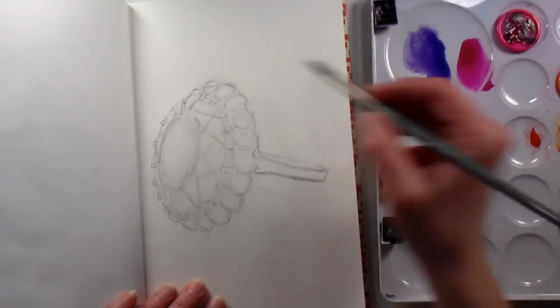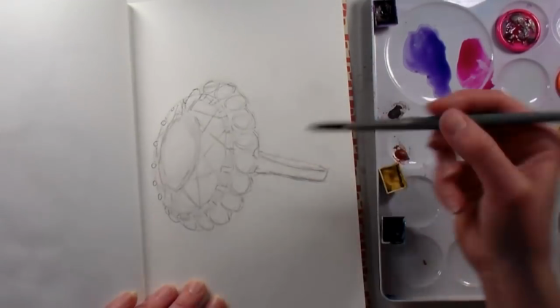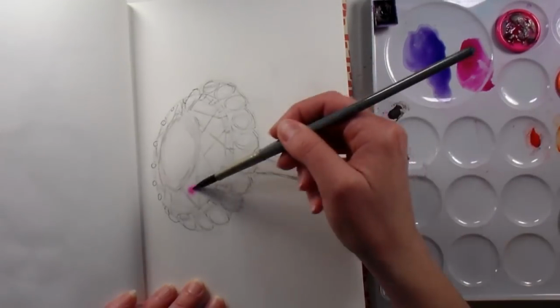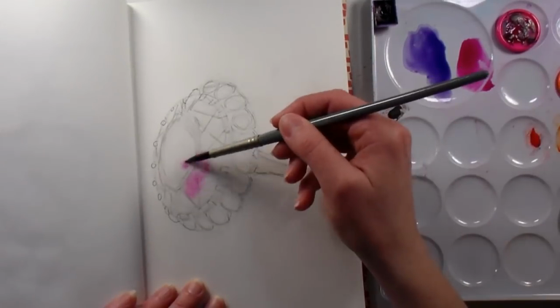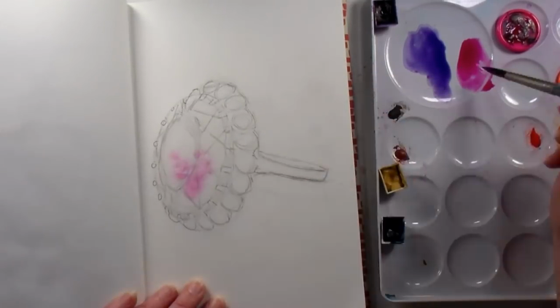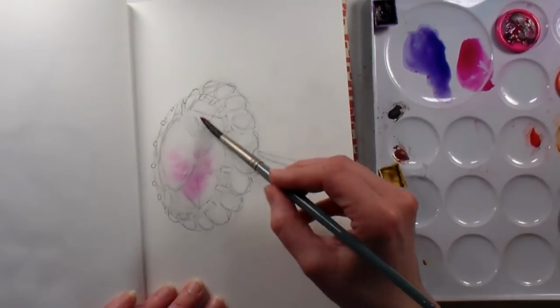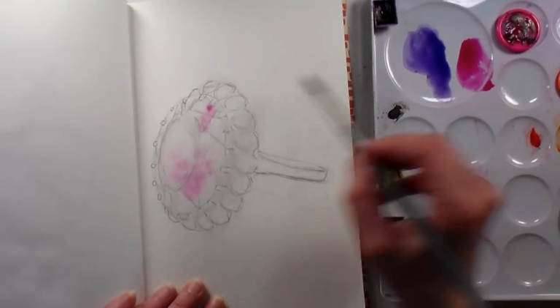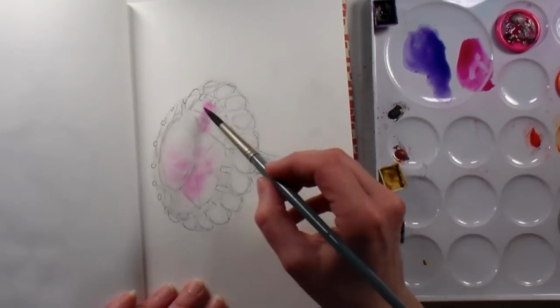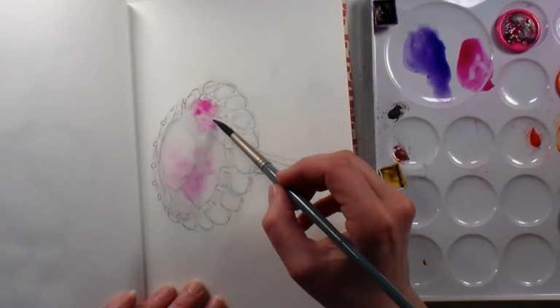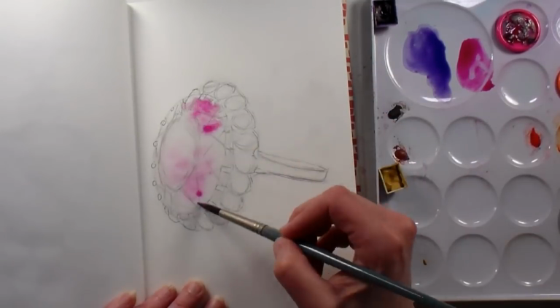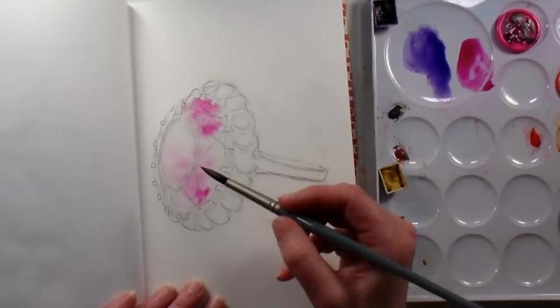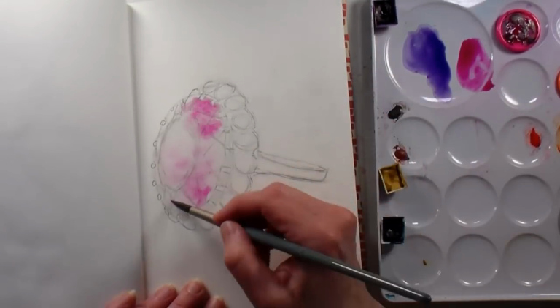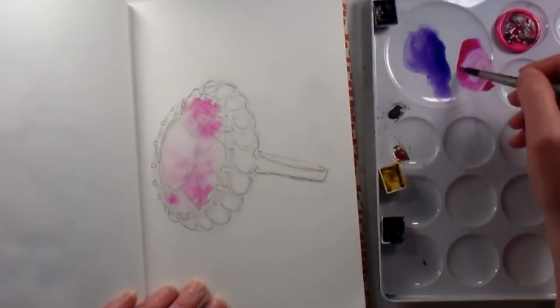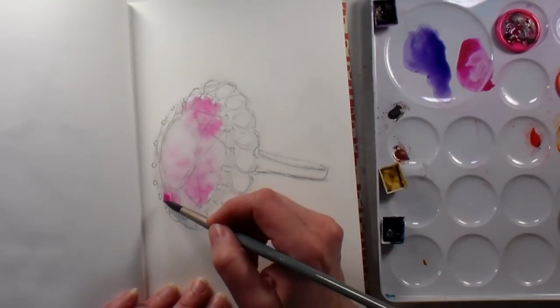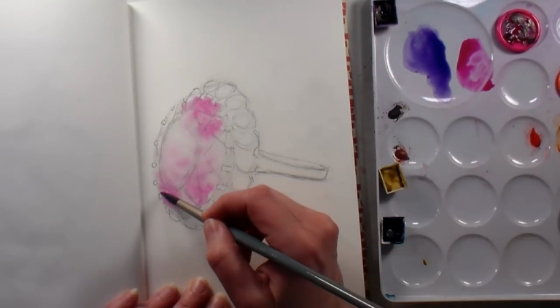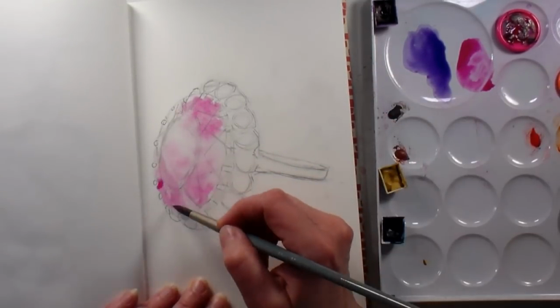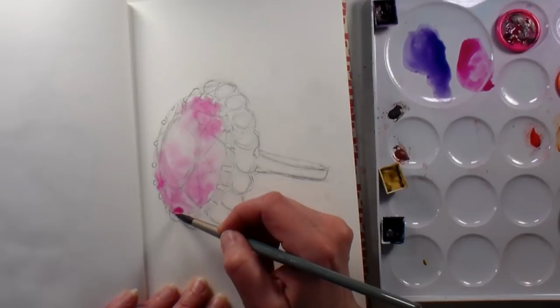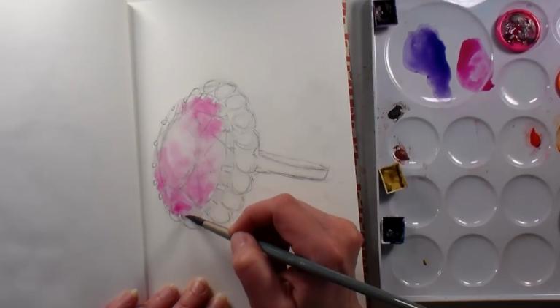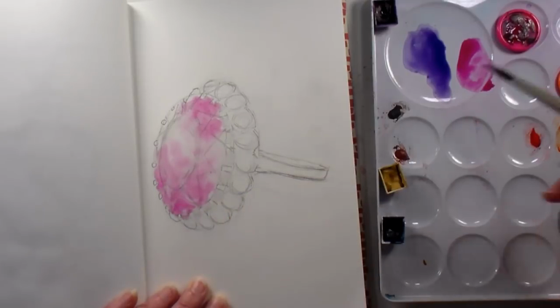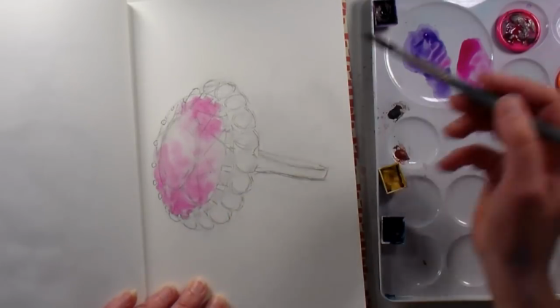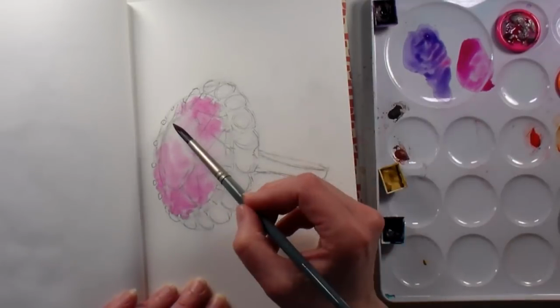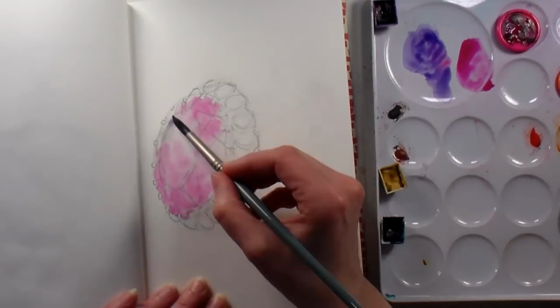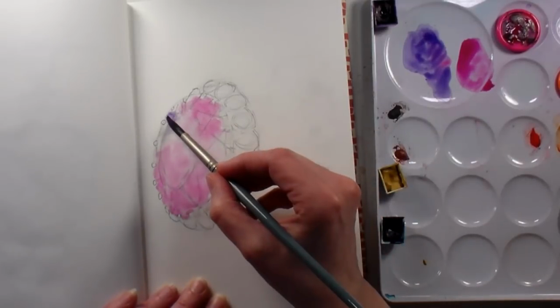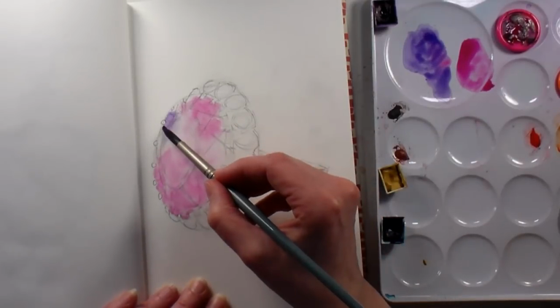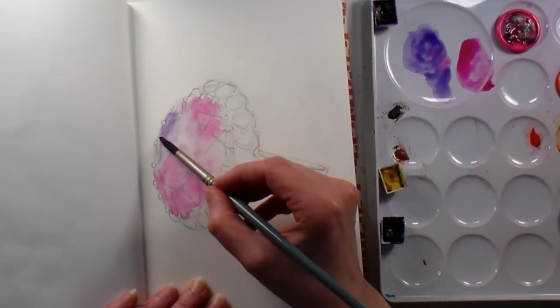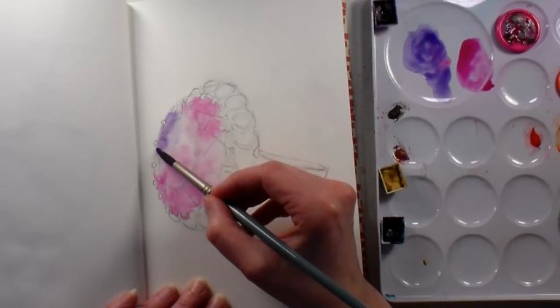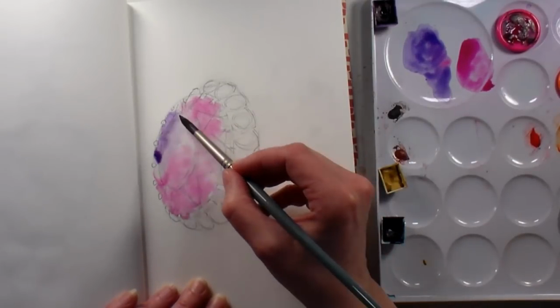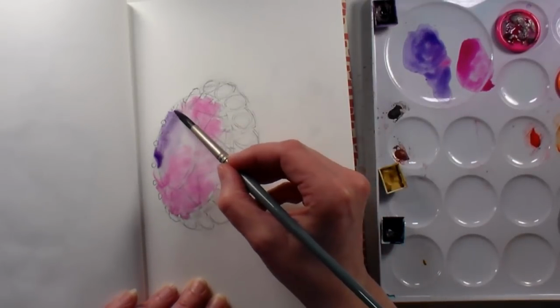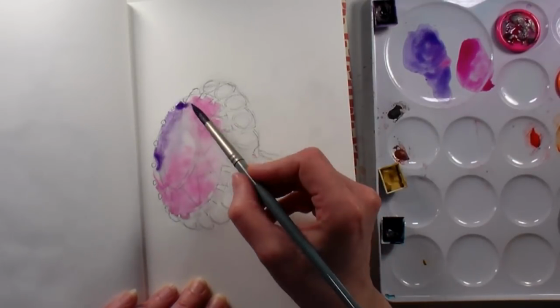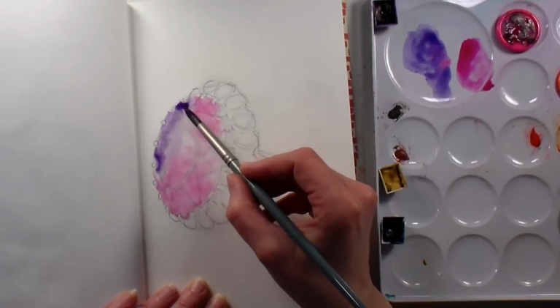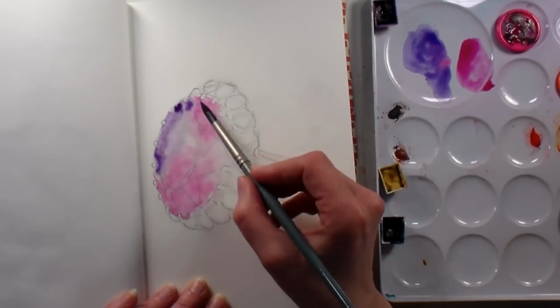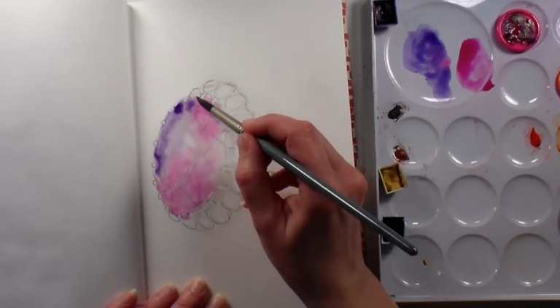What I'm doing here is just wetting the area that is going to be the purple gem — the amethyst — and then I just dripped in magenta and dioxazine violet paint.